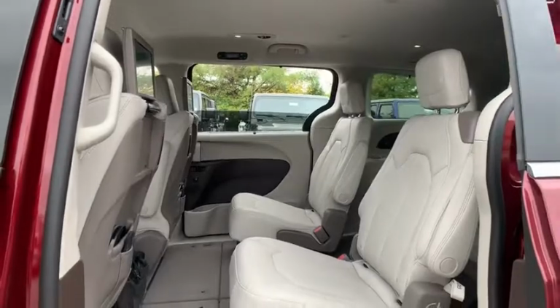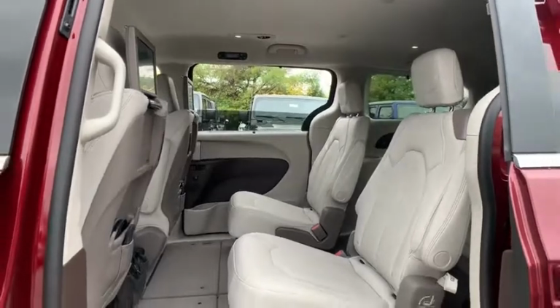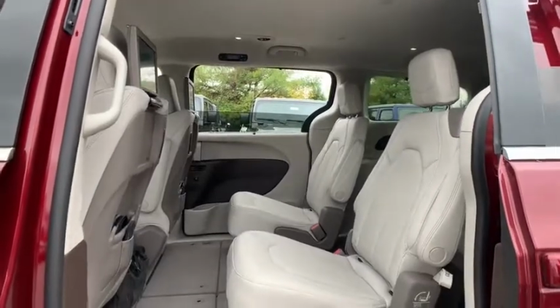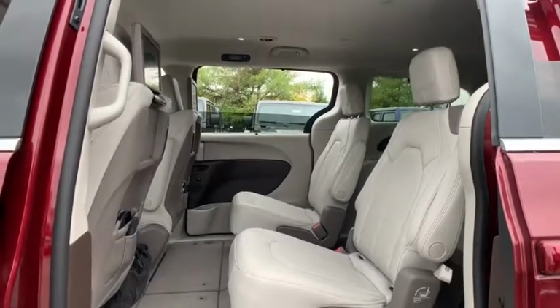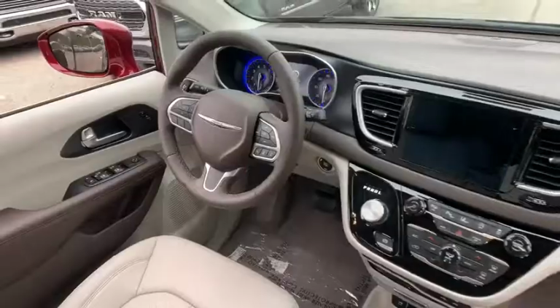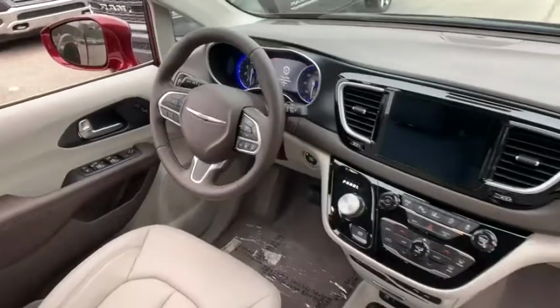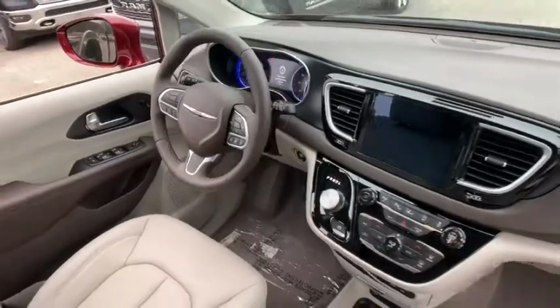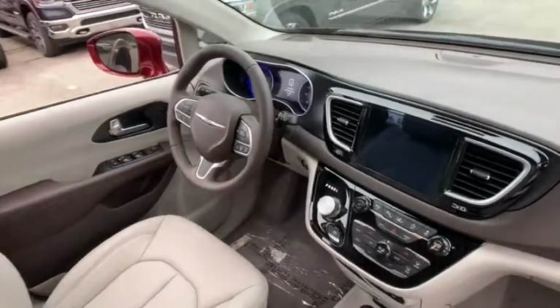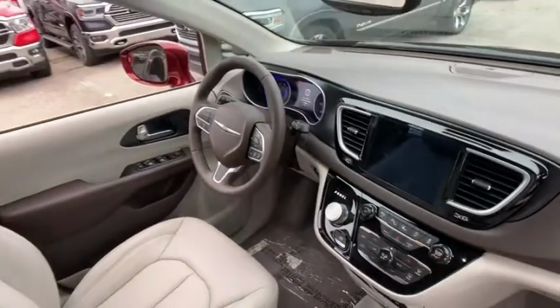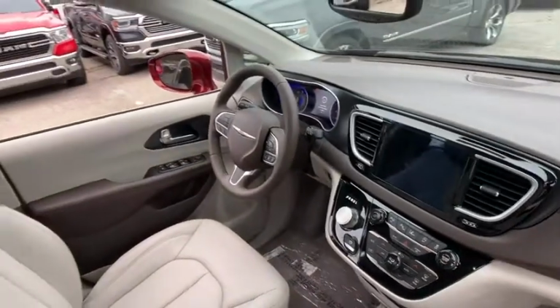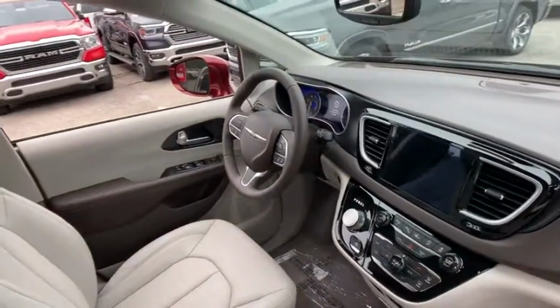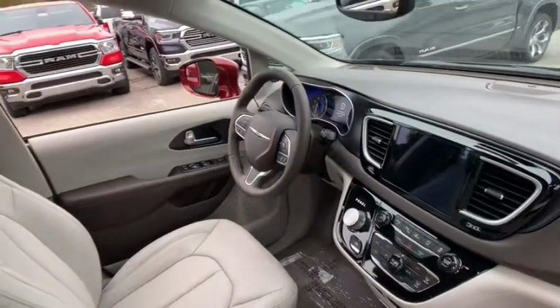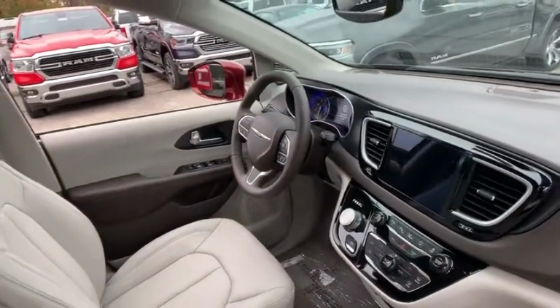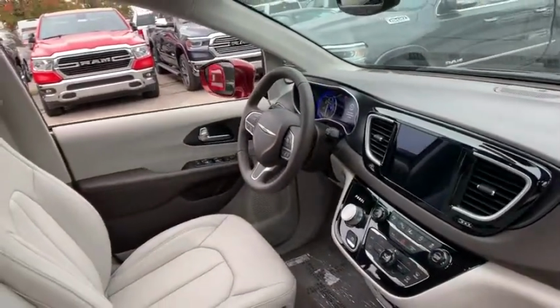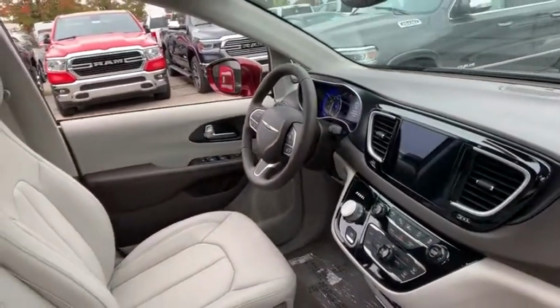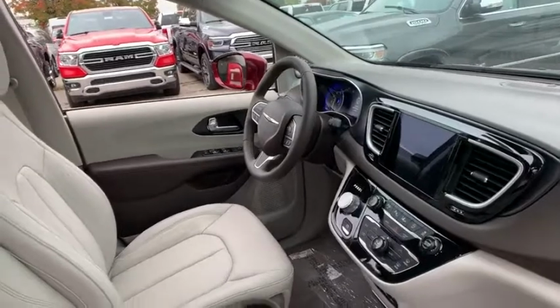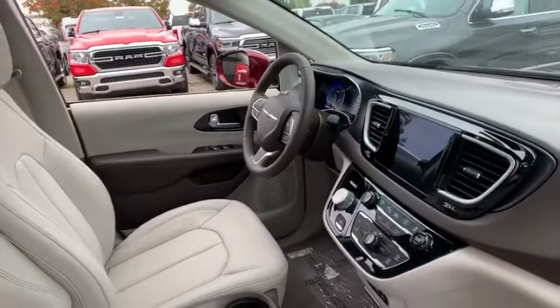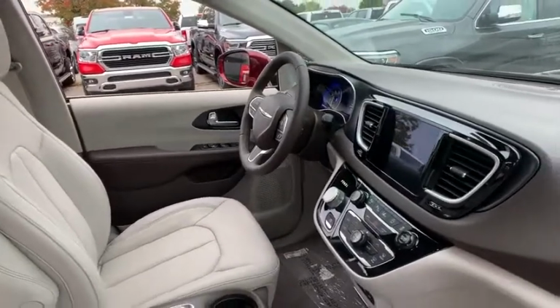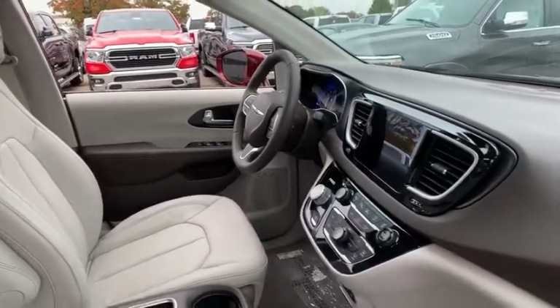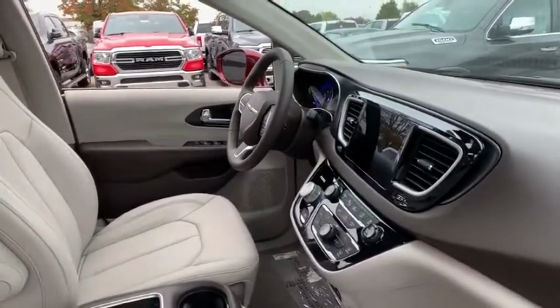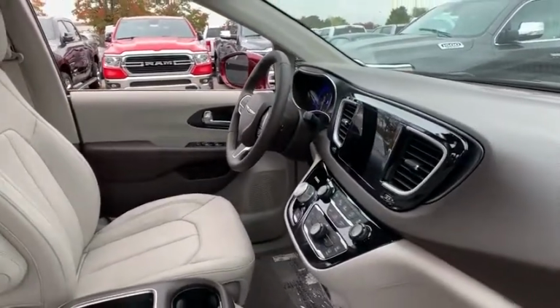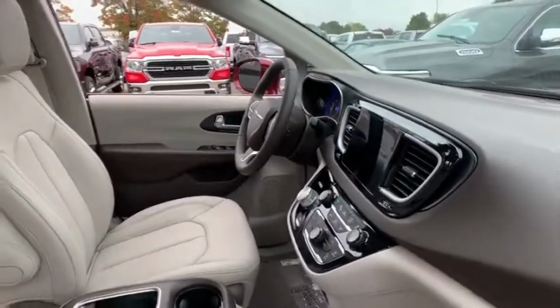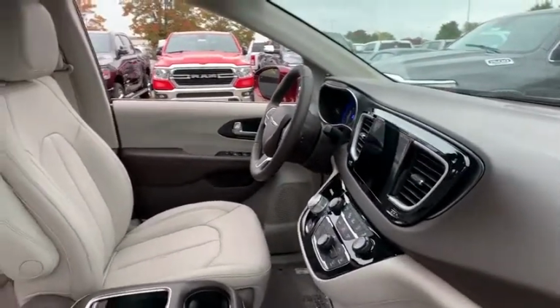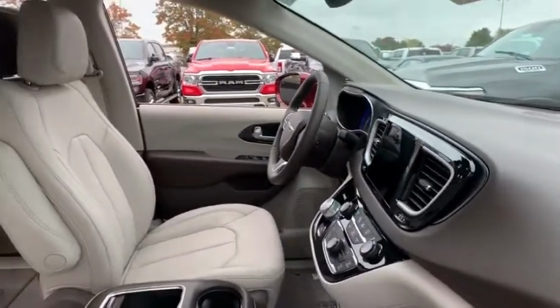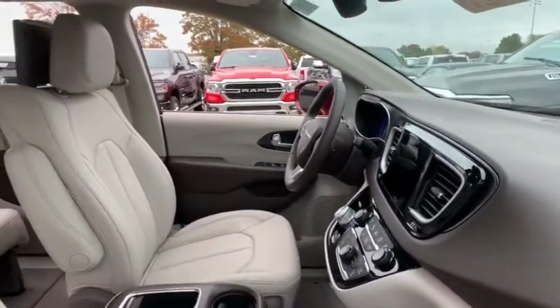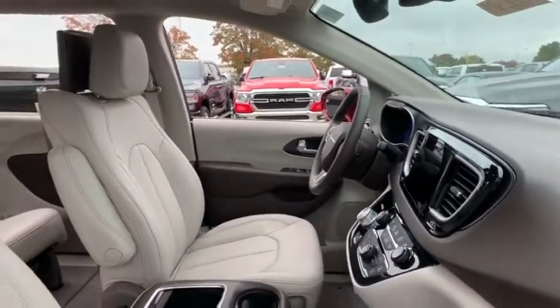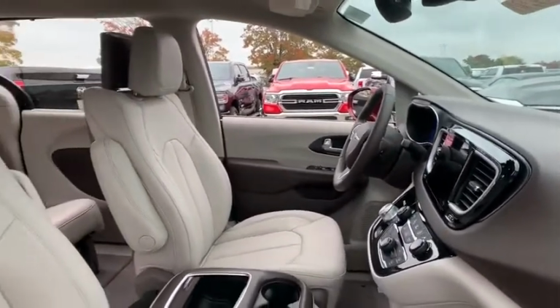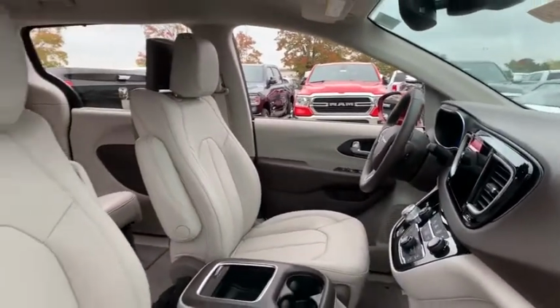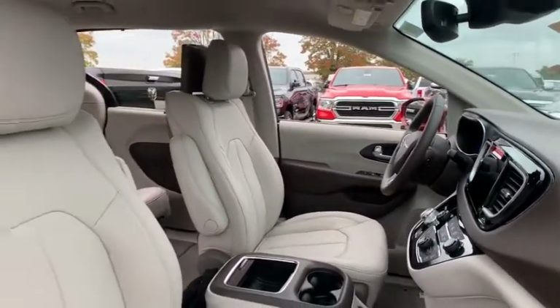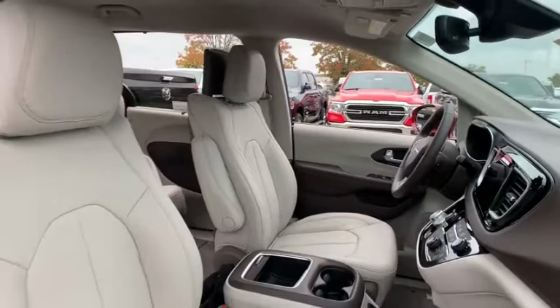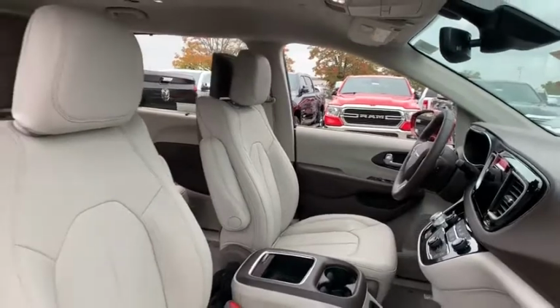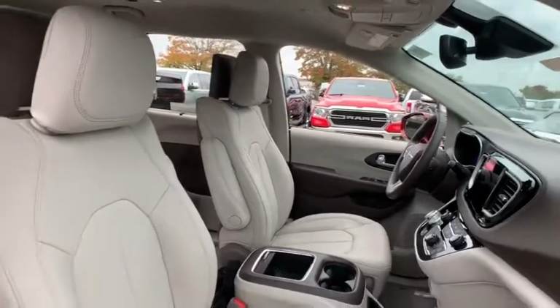Power windows, CD player, trip computer, rear window defroster, compass, fog lights, electronic stability control, heated front seats, heated steering wheel, security system.